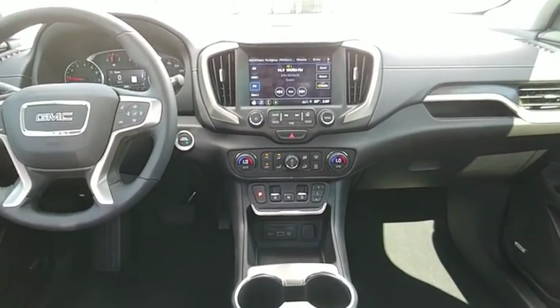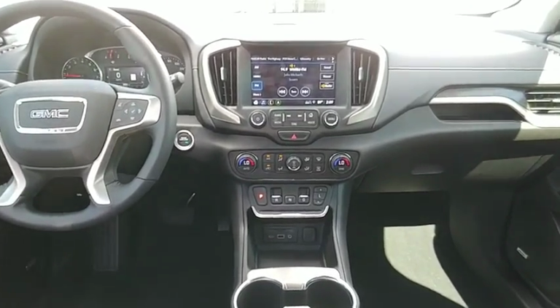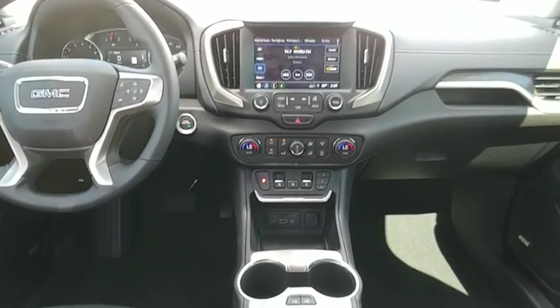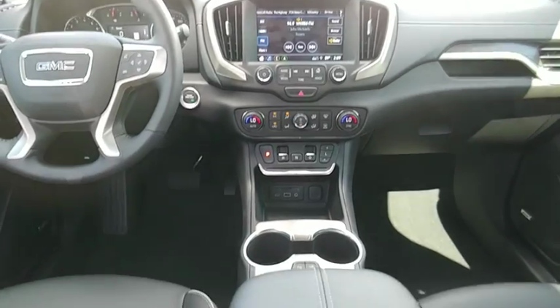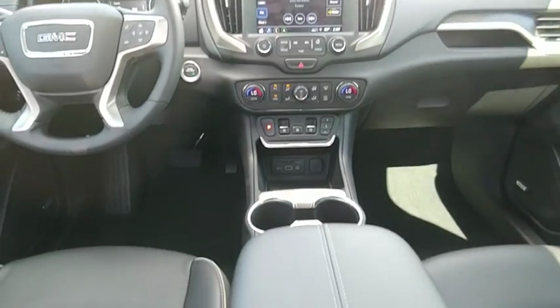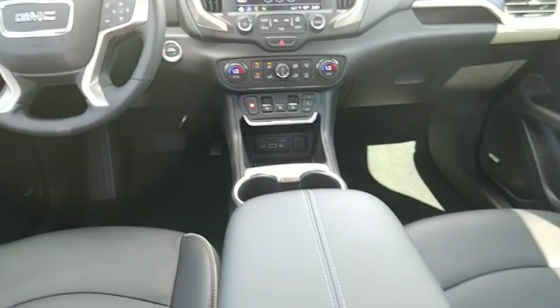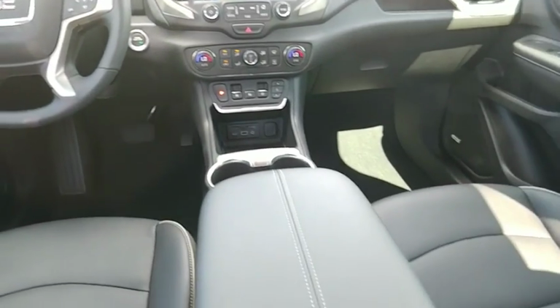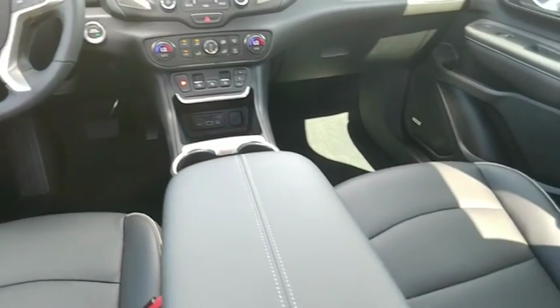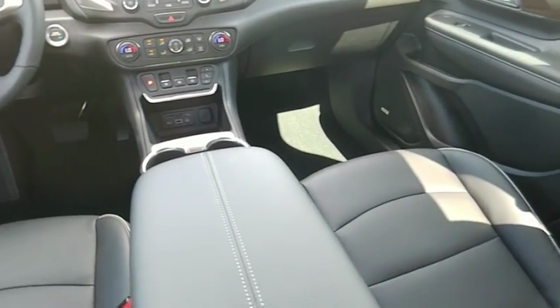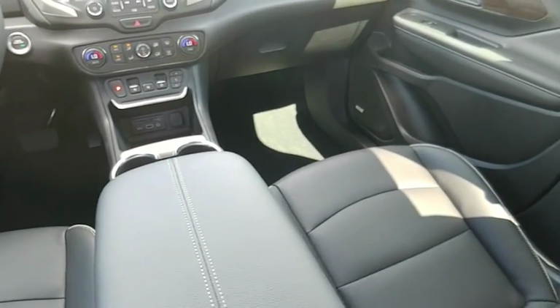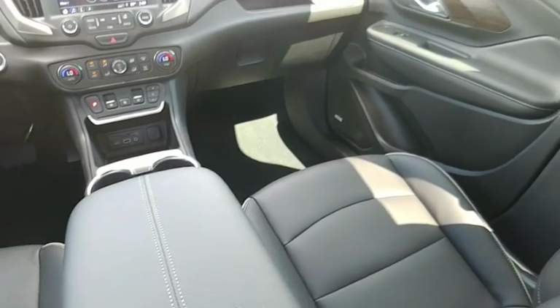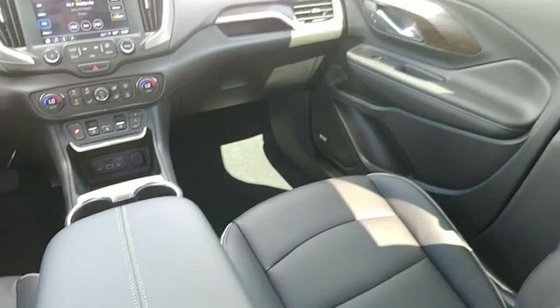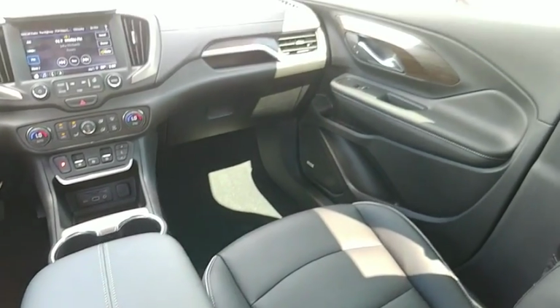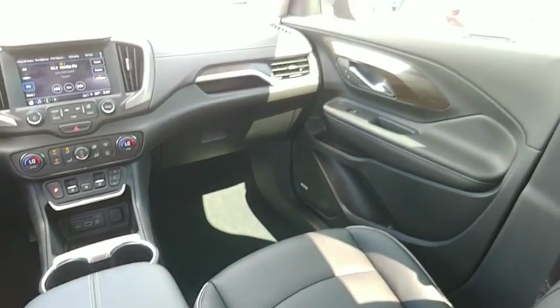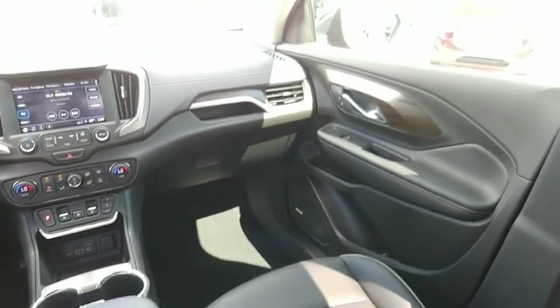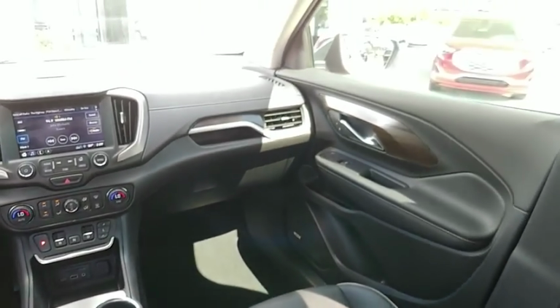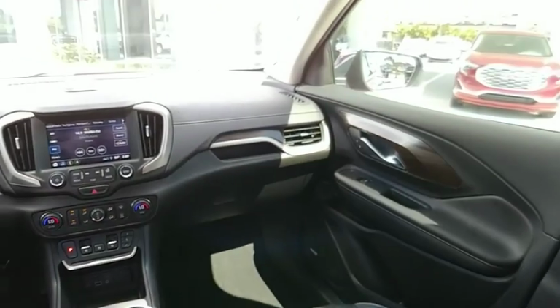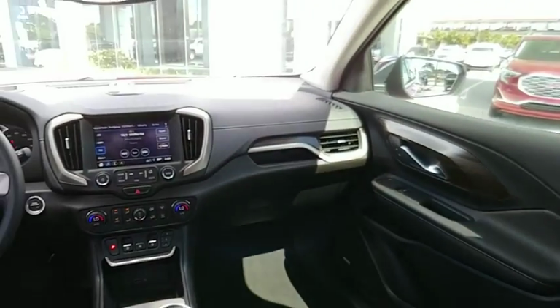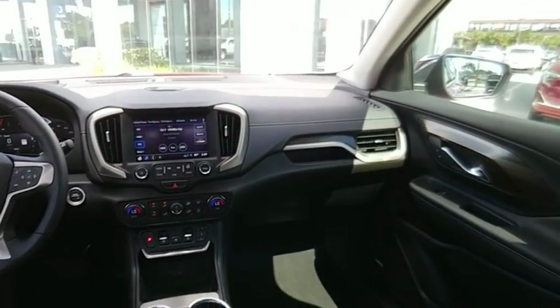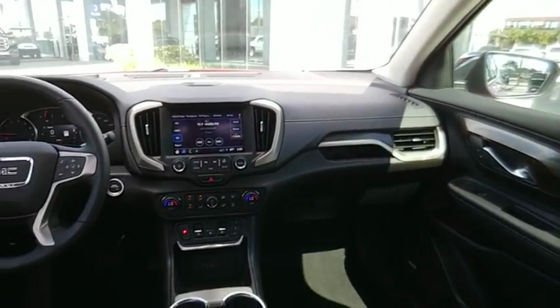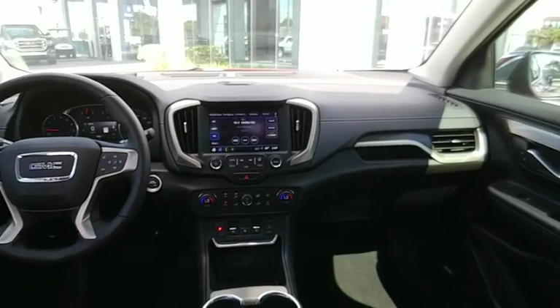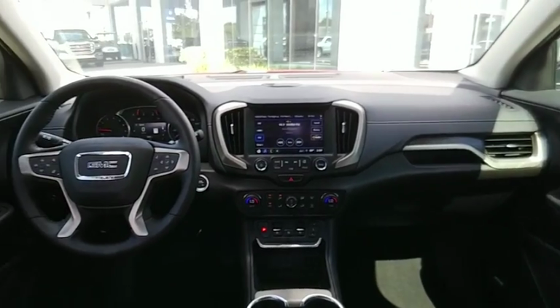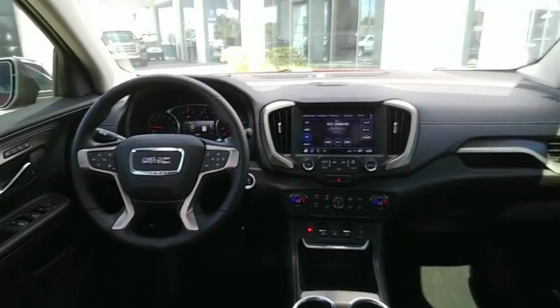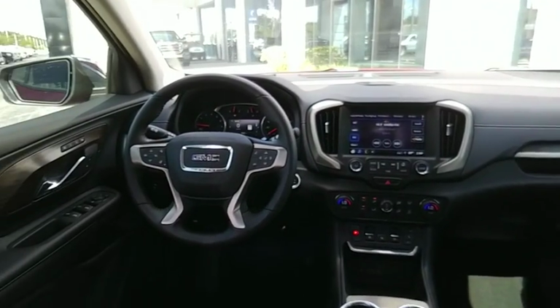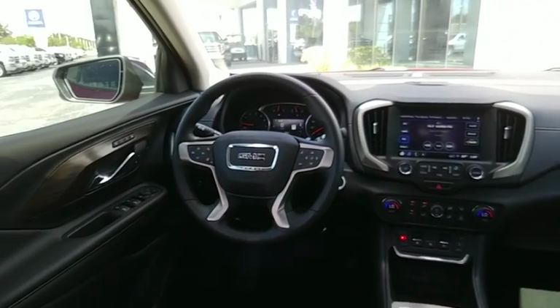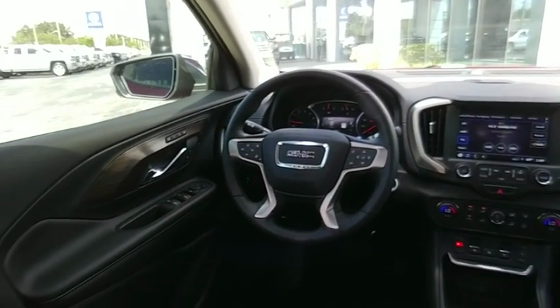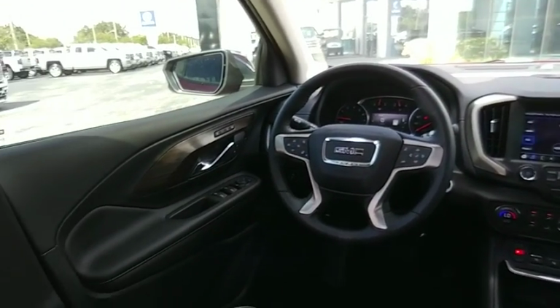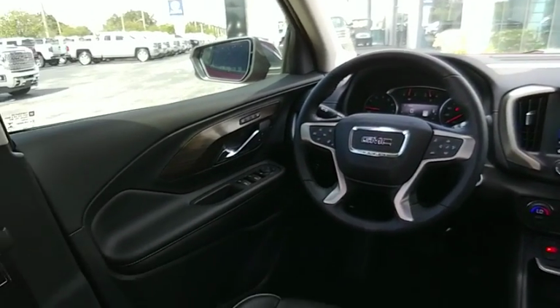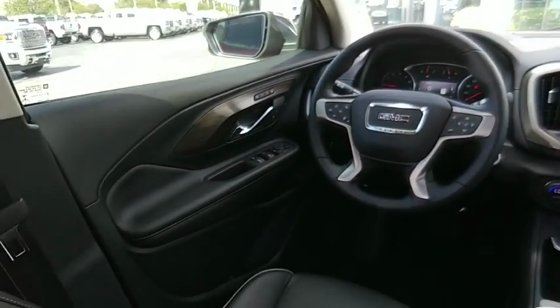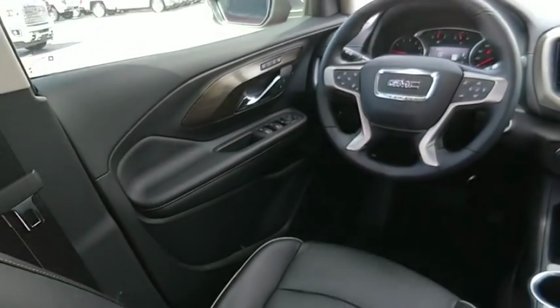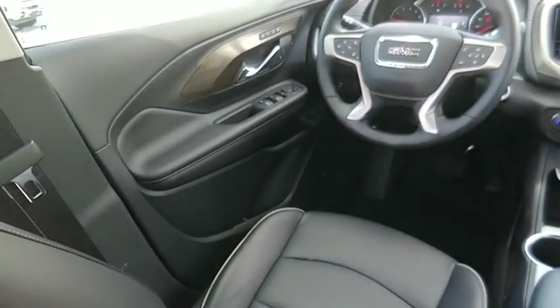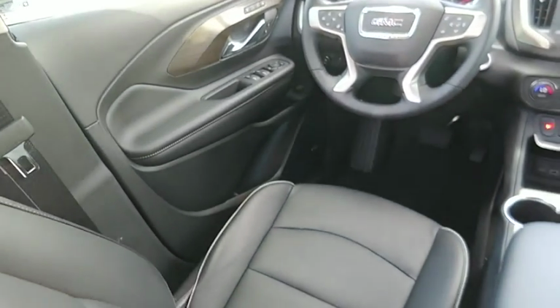An EPA-estimated 32-highway MPG is not bad either, and it is priced below $40,000. Here are some of this vehicle's great options.